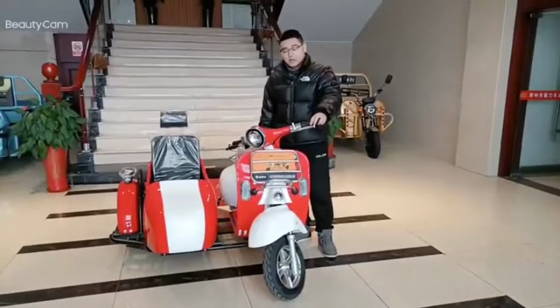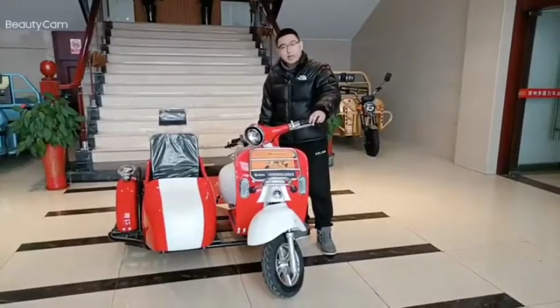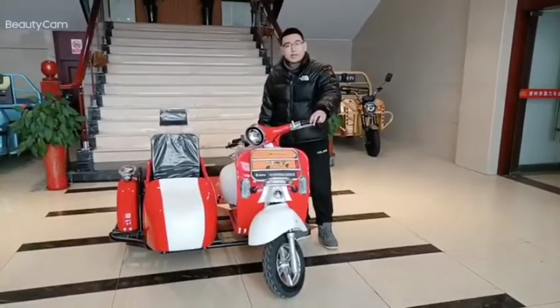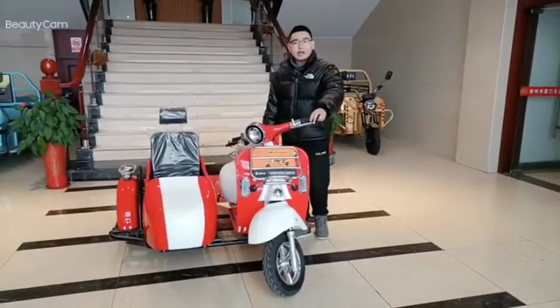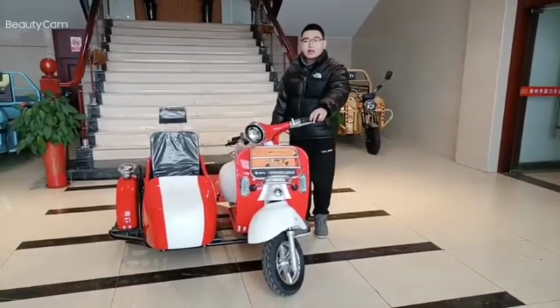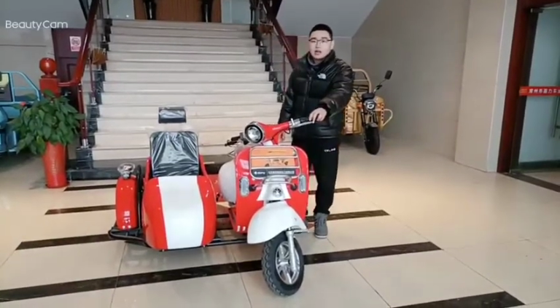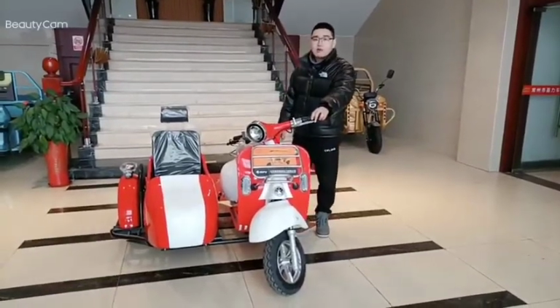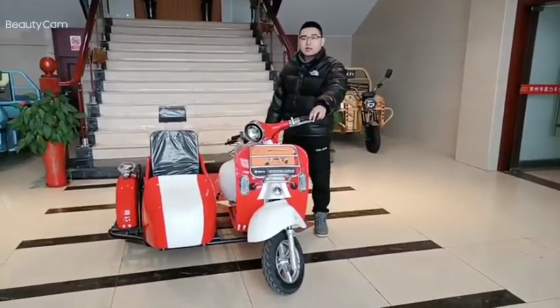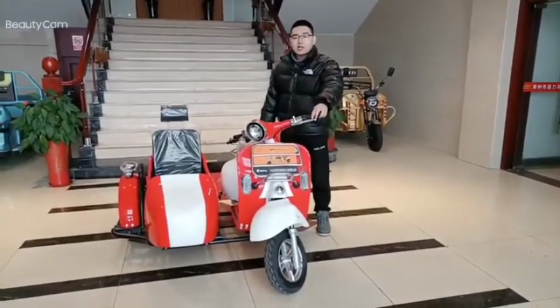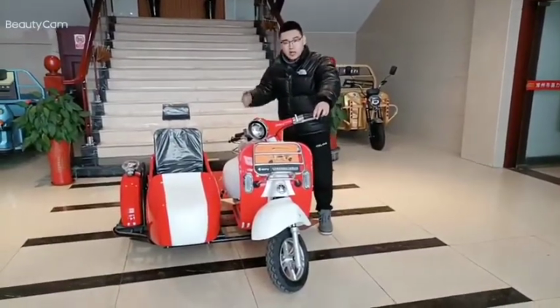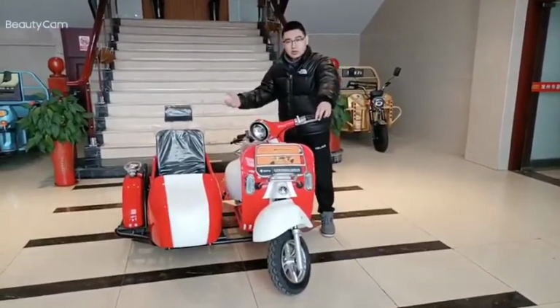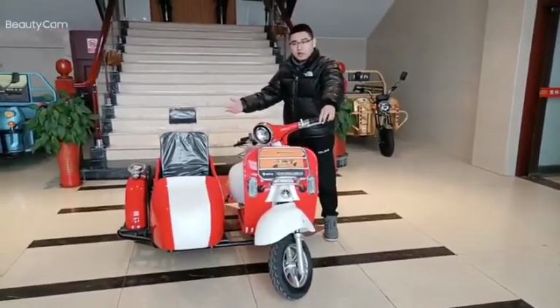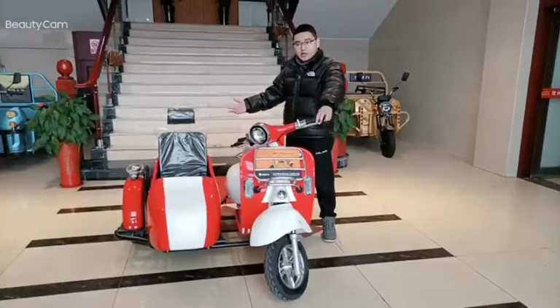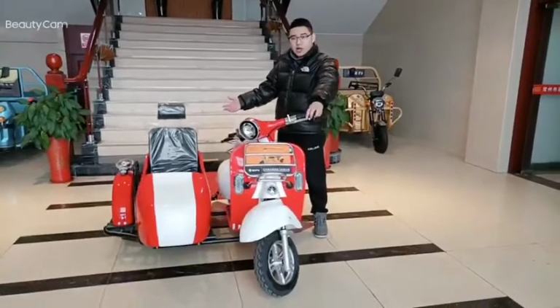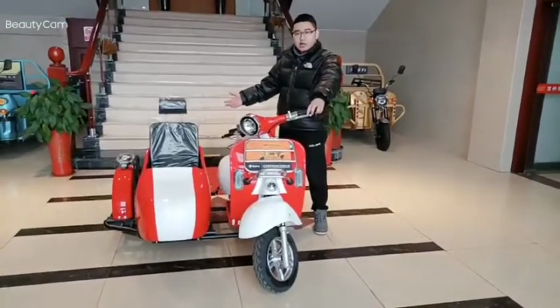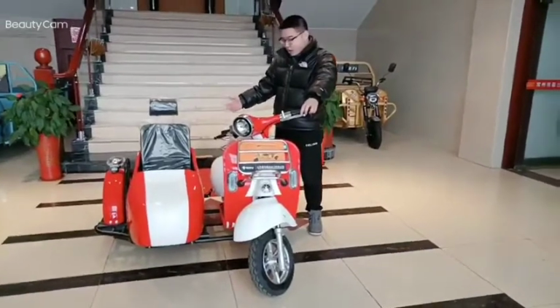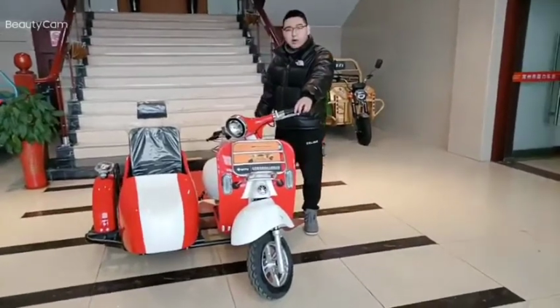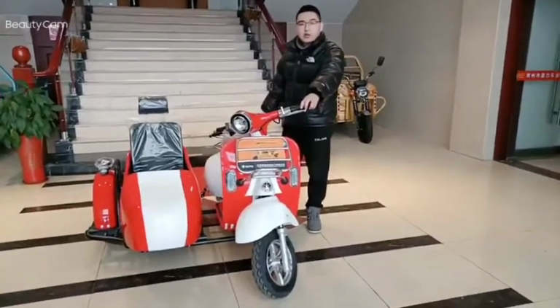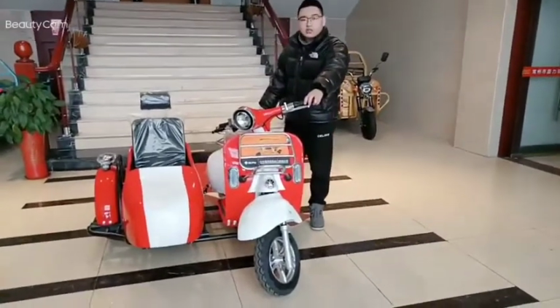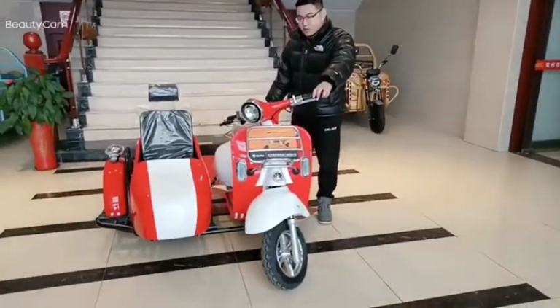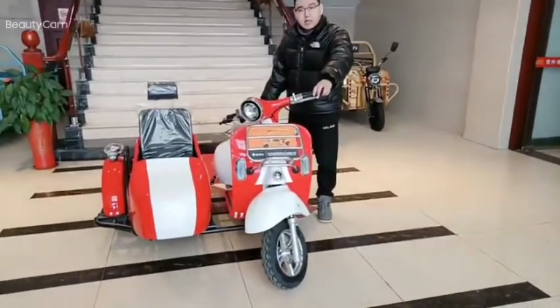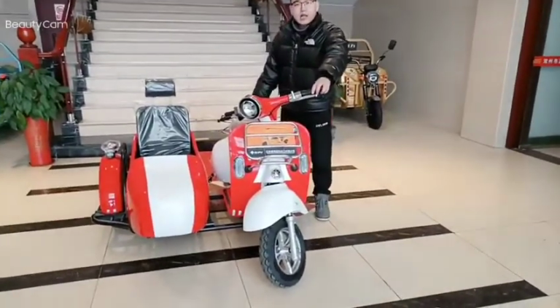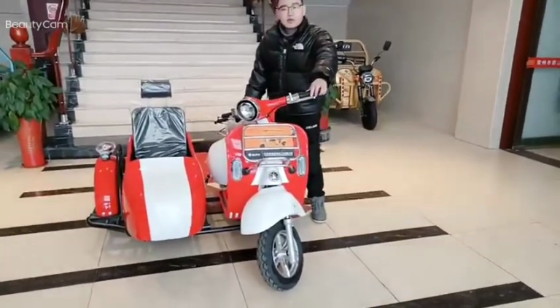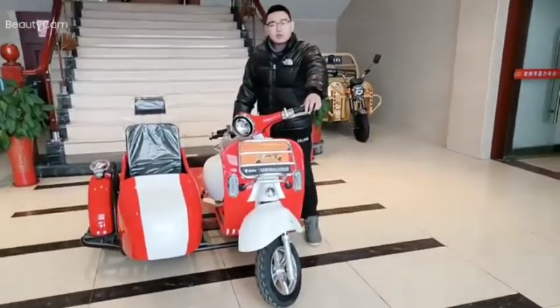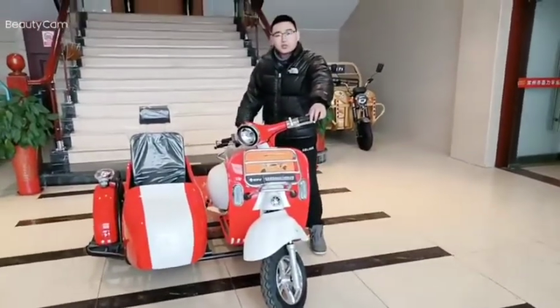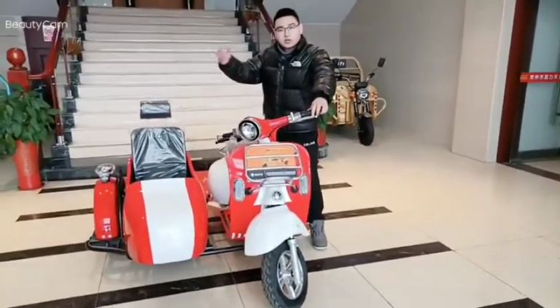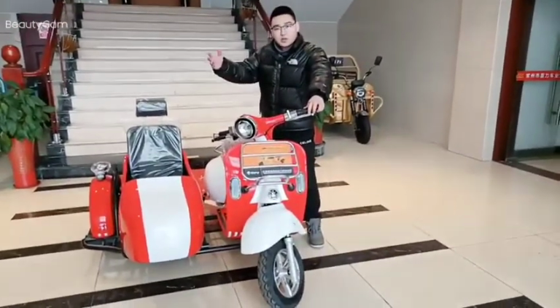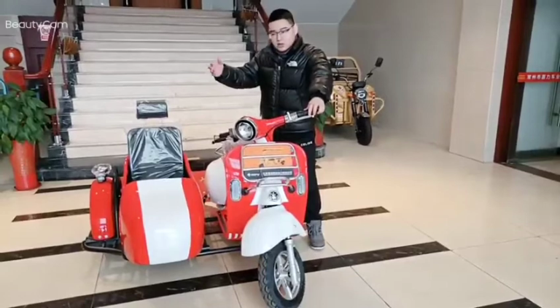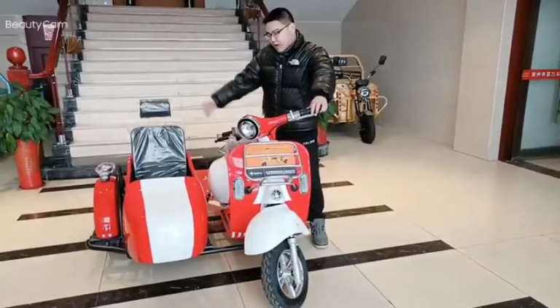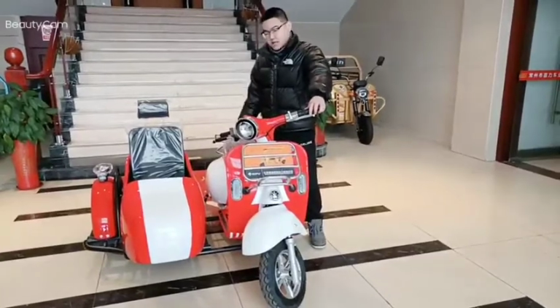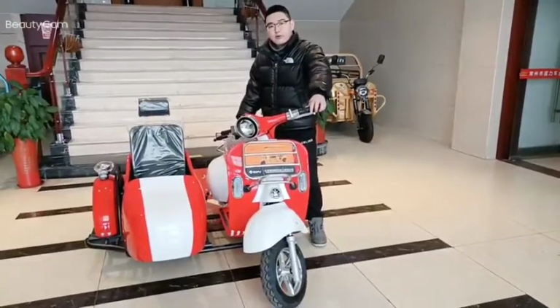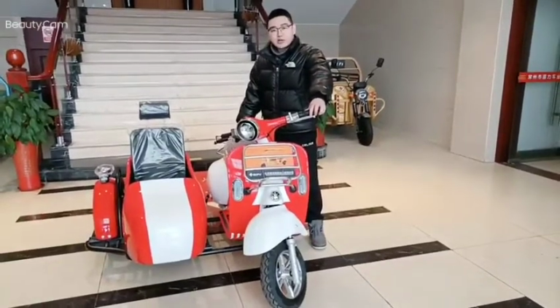My name is Alan. Our factory is an electrical car factory in China. Our brand is called Changli. Today I'm going to introduce you a new product from our factory.